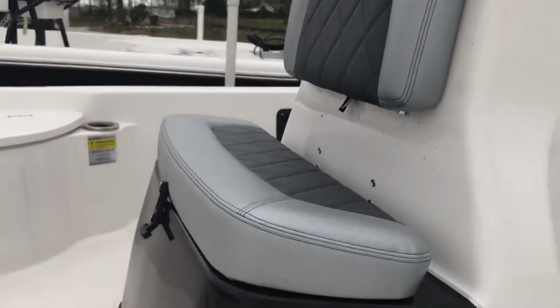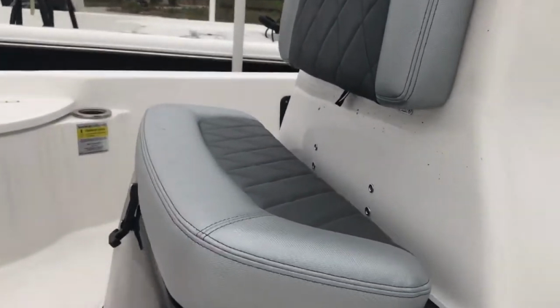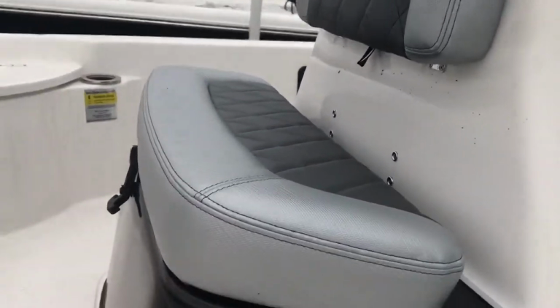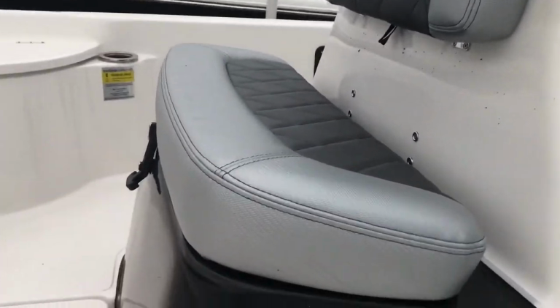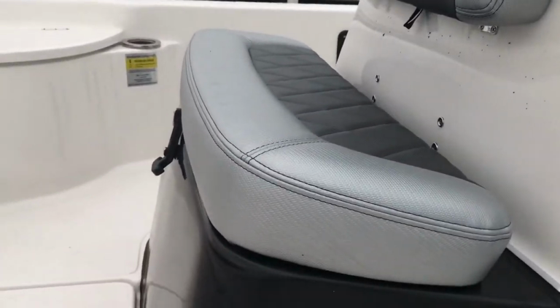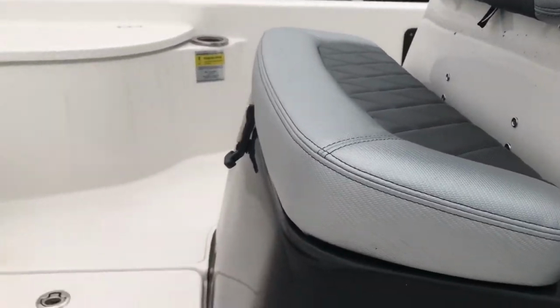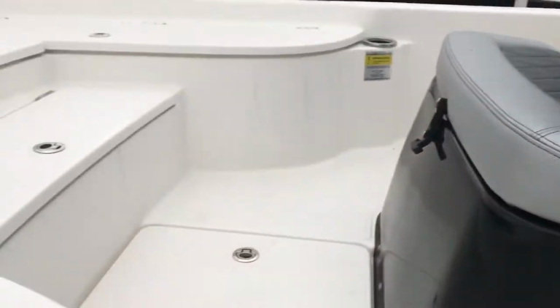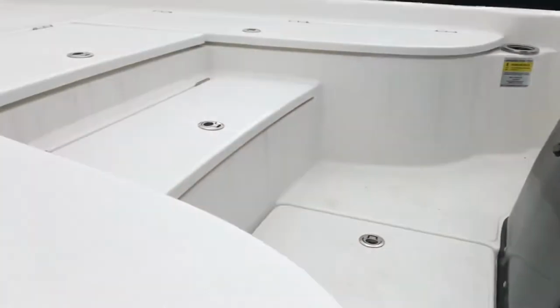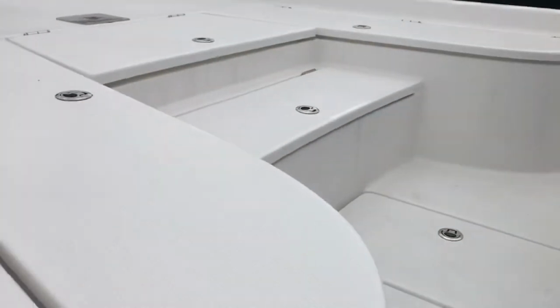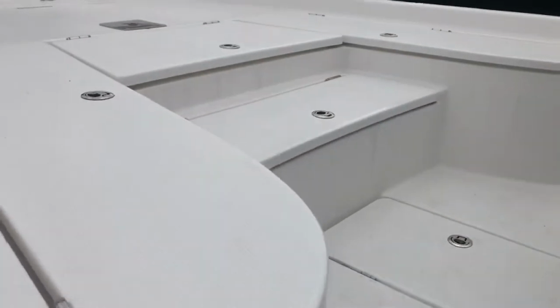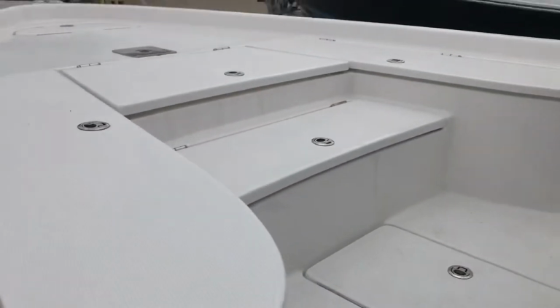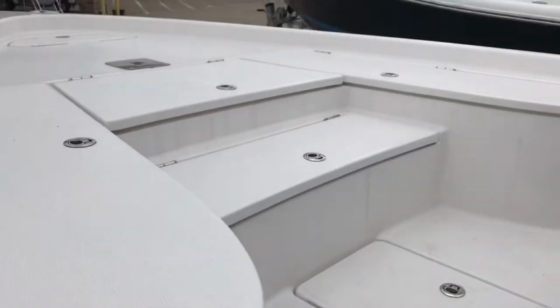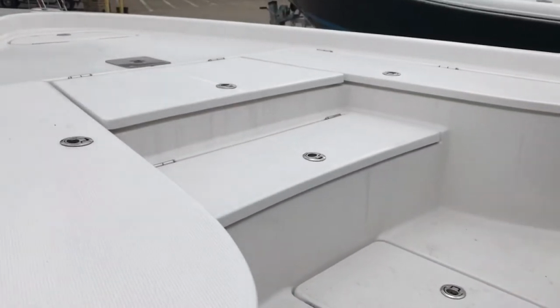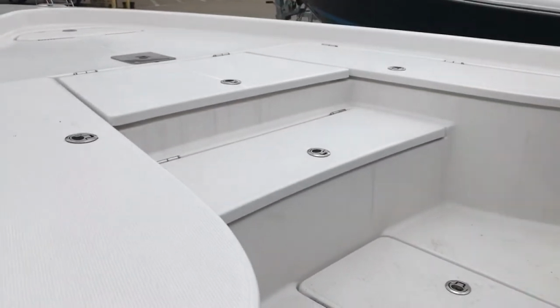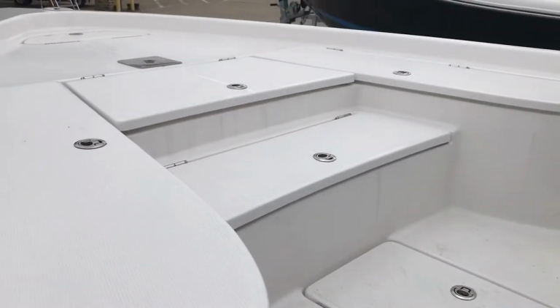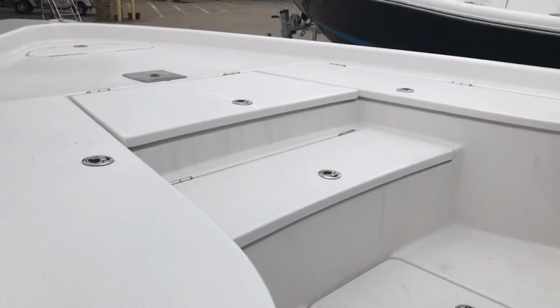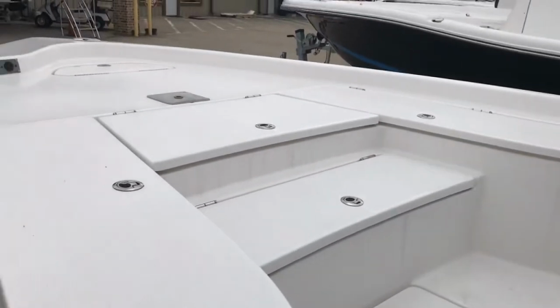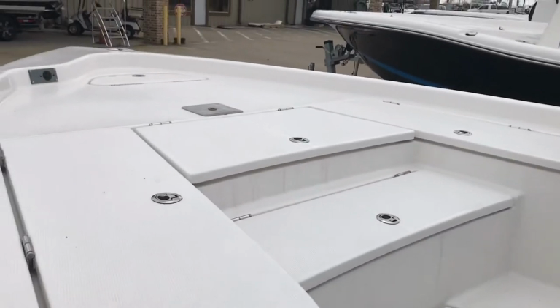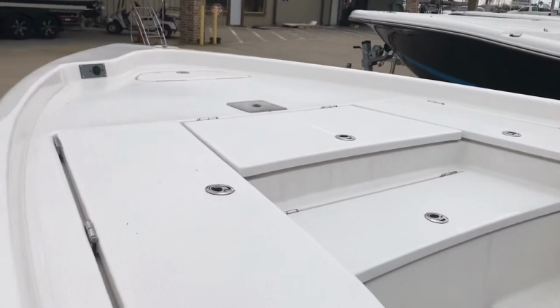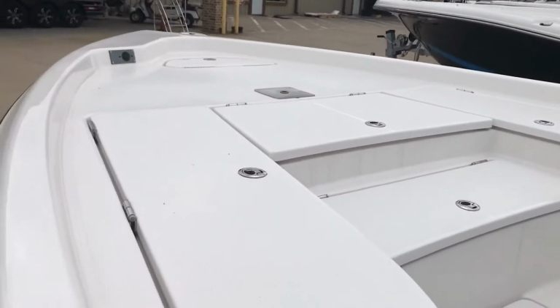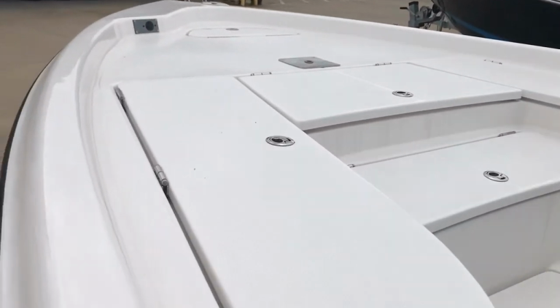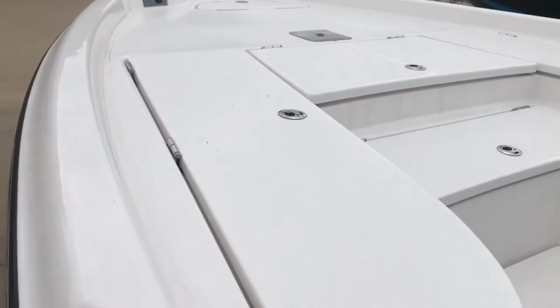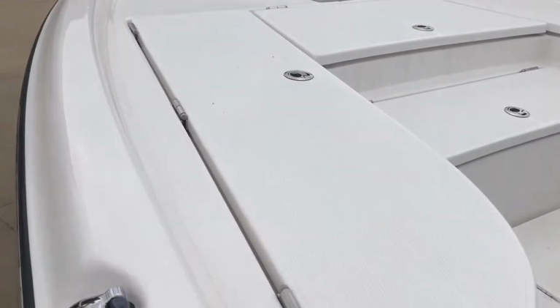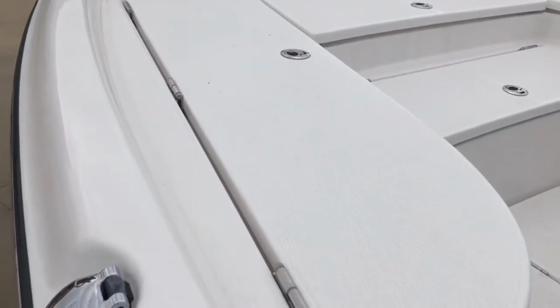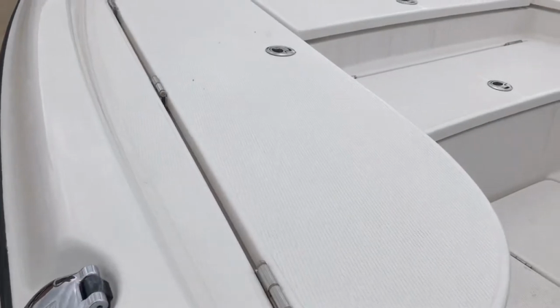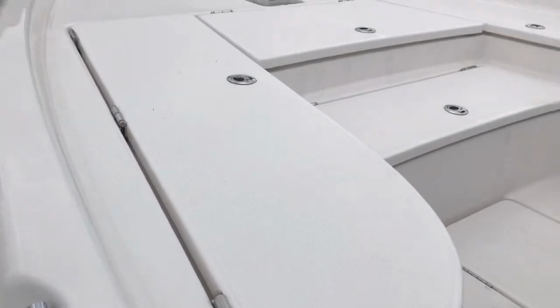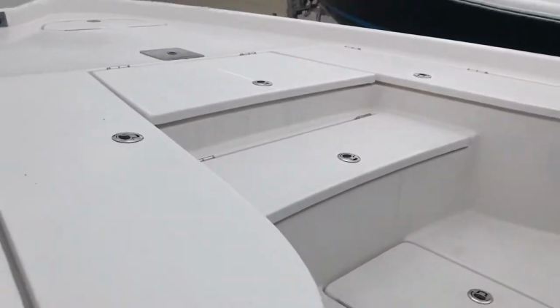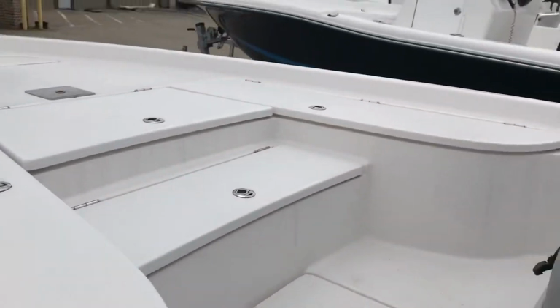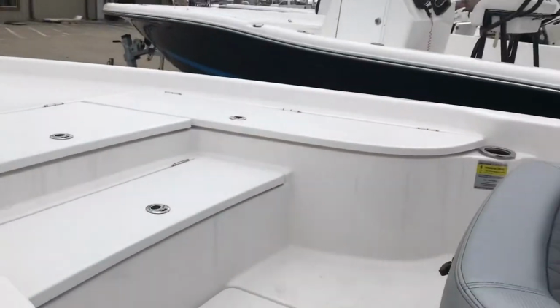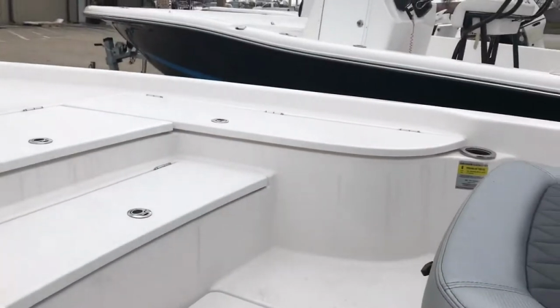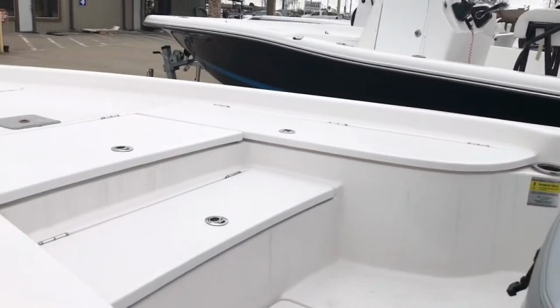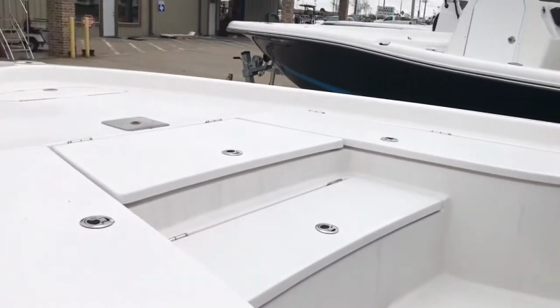You've got a little bait wheel under there. Here's your fishing deck, so you've got a step up there. You've got a fish box, or dry storage. You've got a rod box there, rod box there.